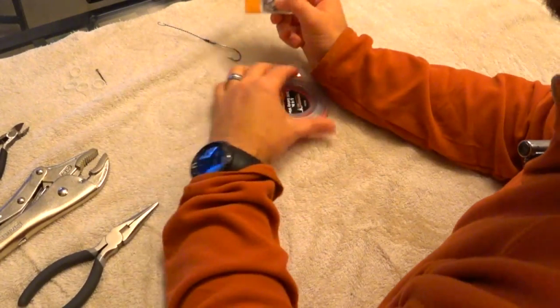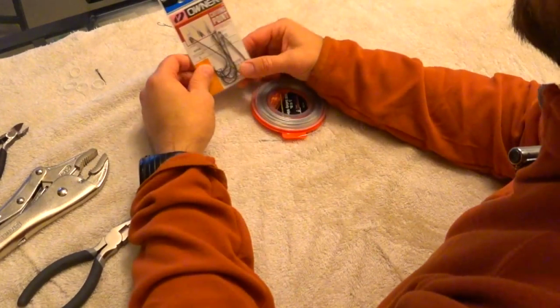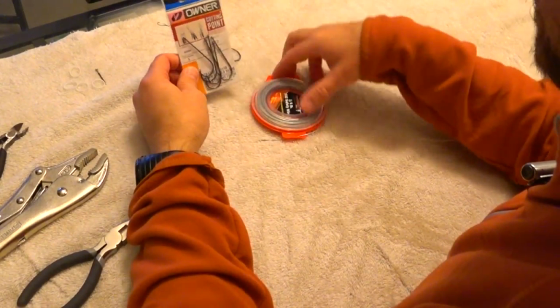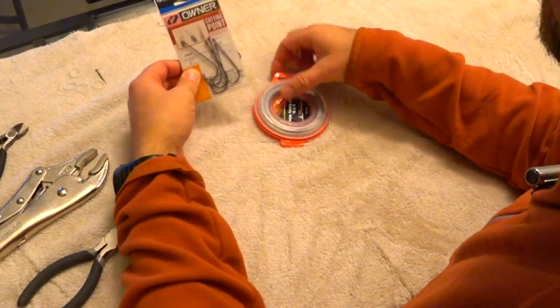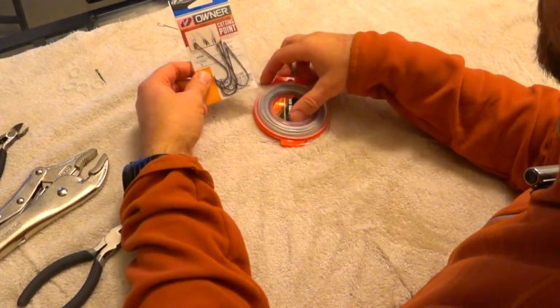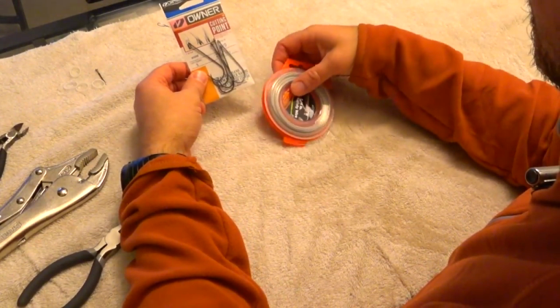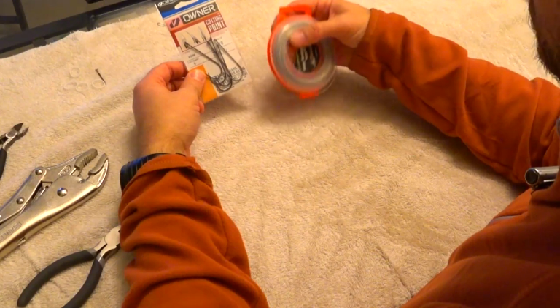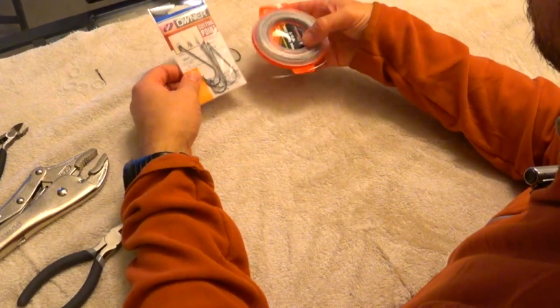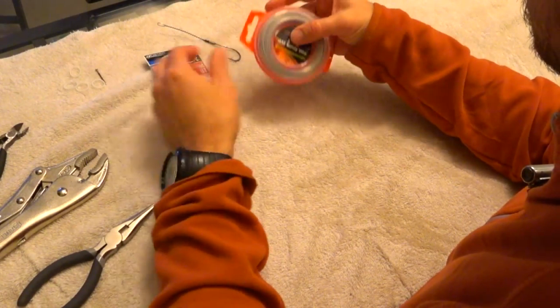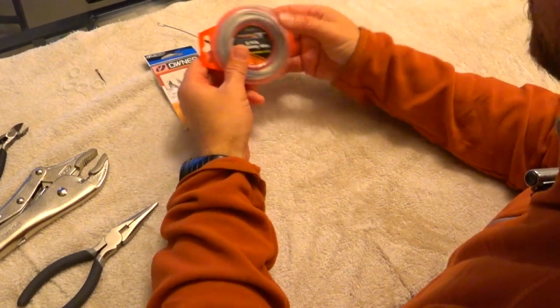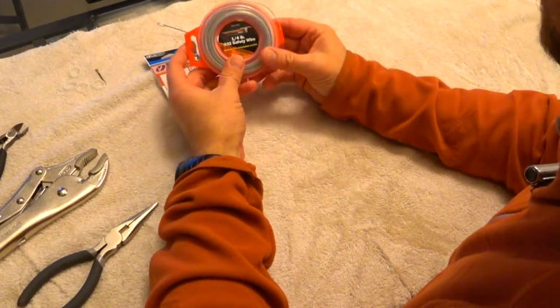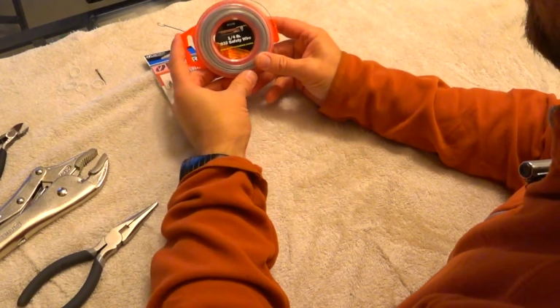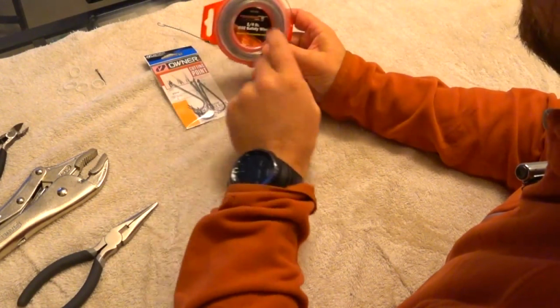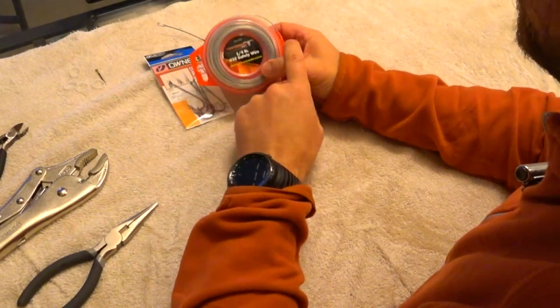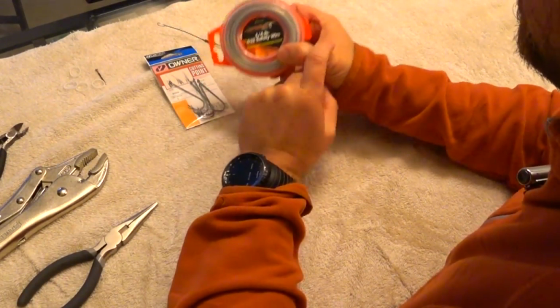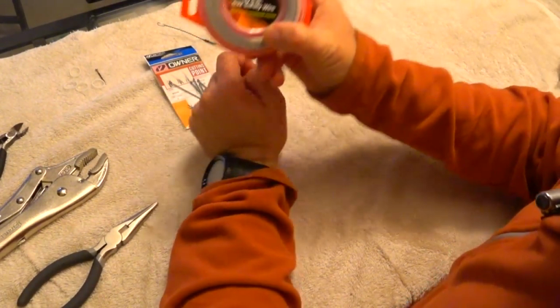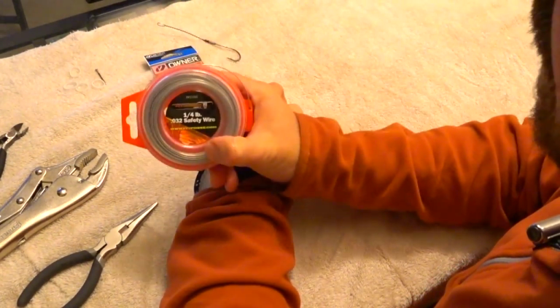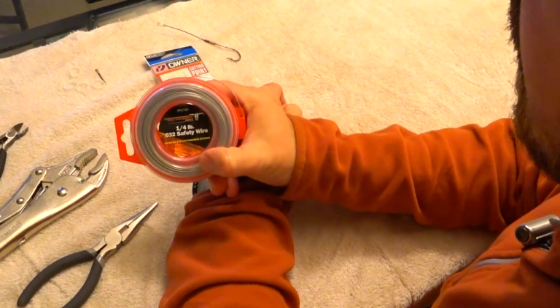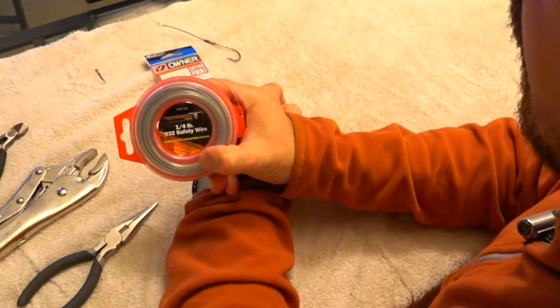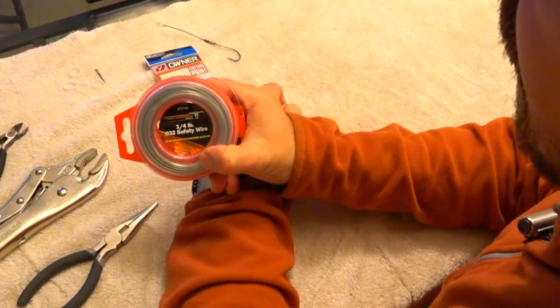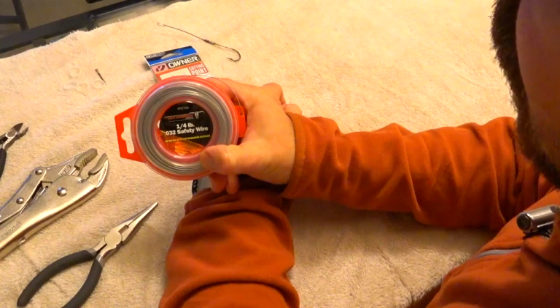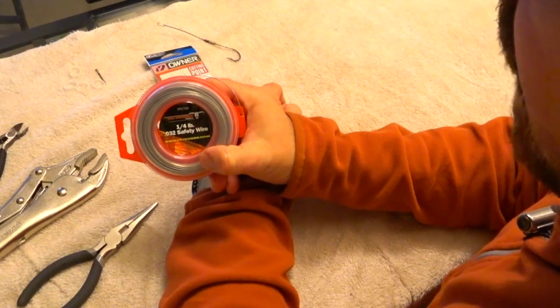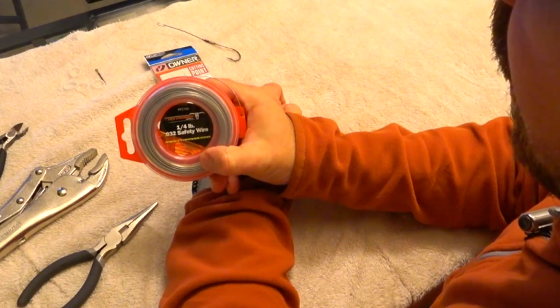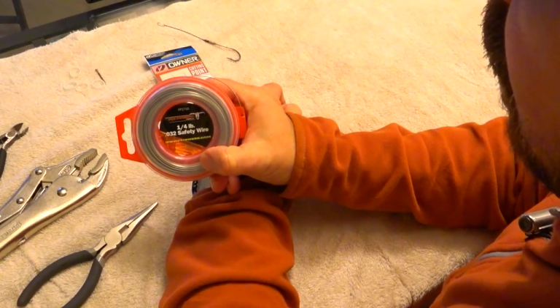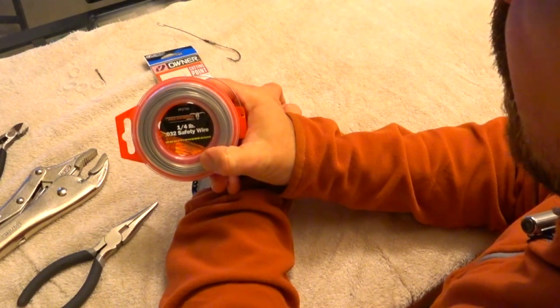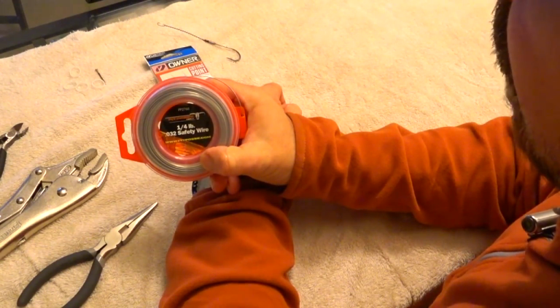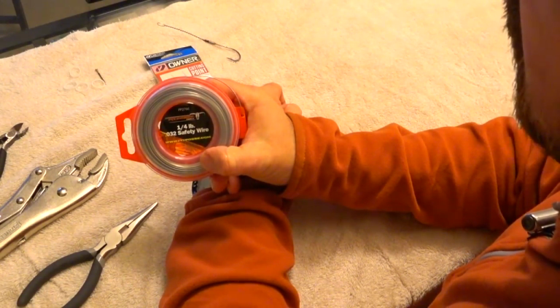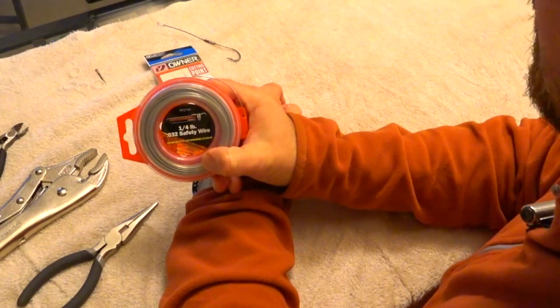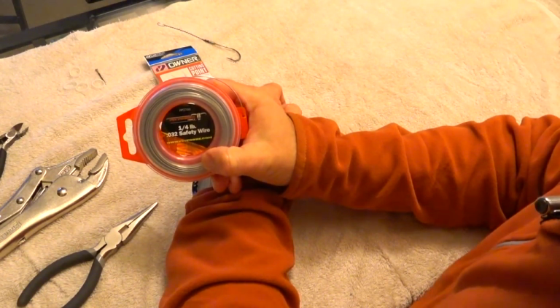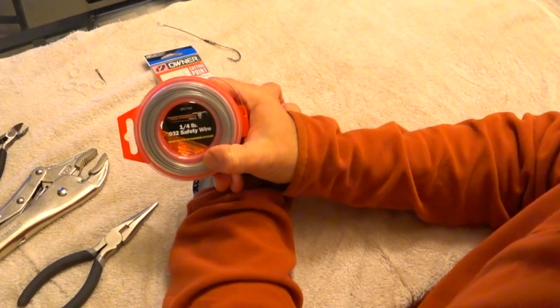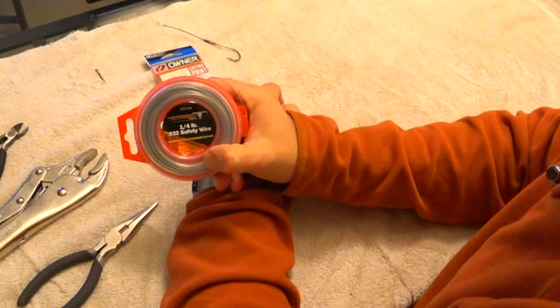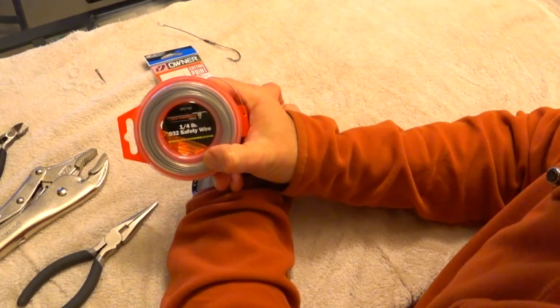The backbone of the wire trolling hooks is going to be the safety wire. You can find these on Amazon. This is the quarter pound, 0.032 thousands of an inch wire.